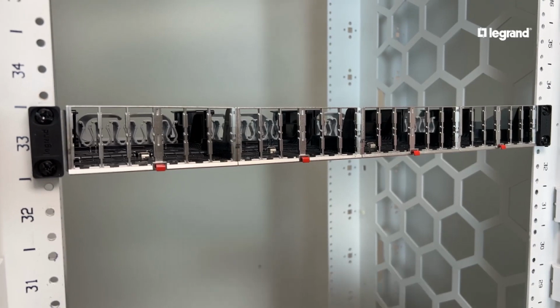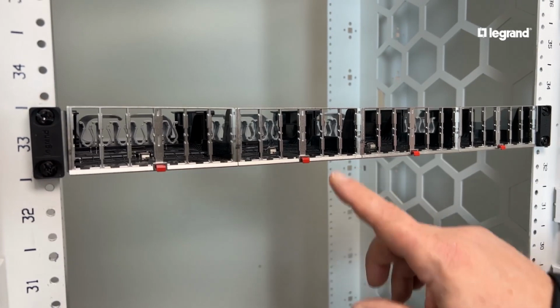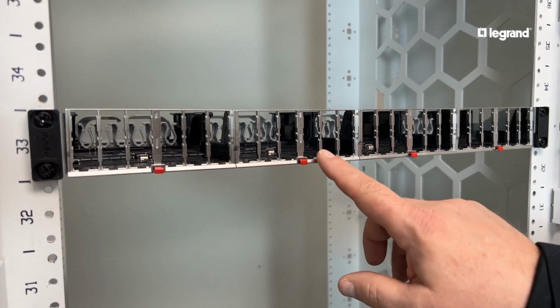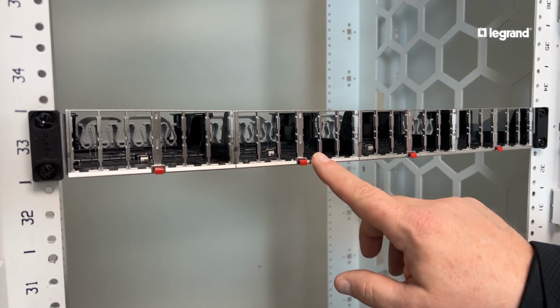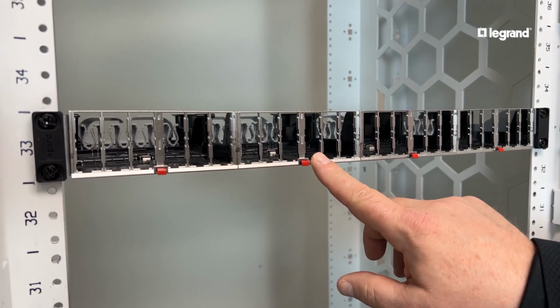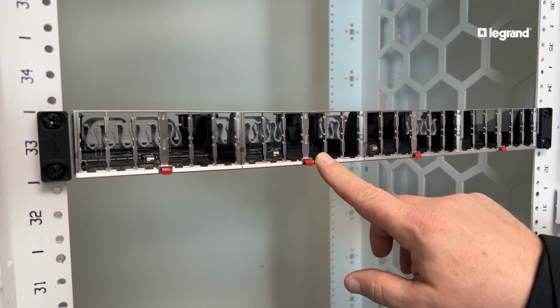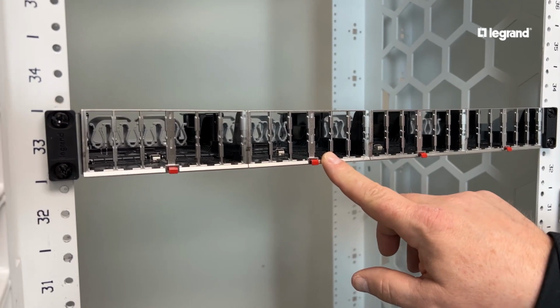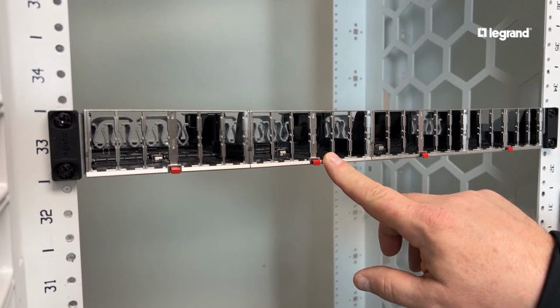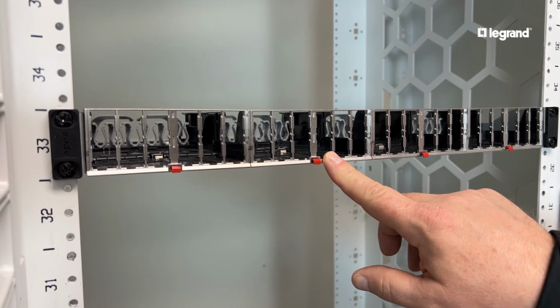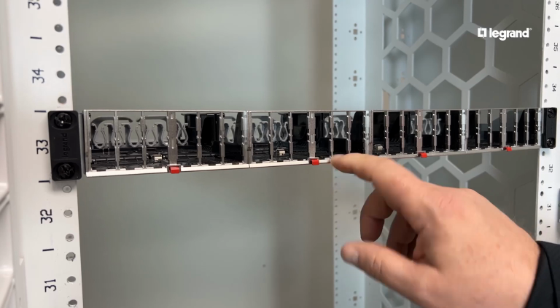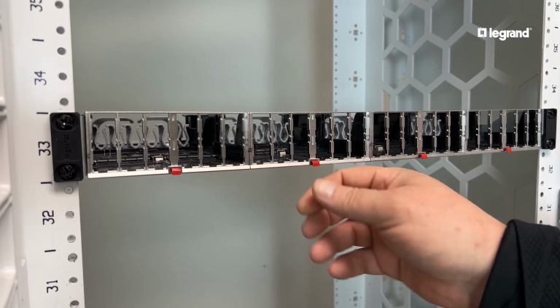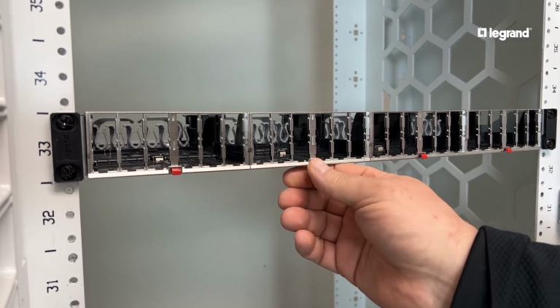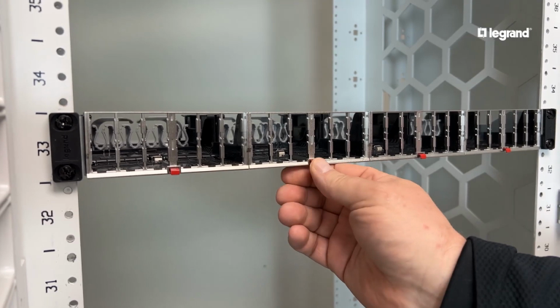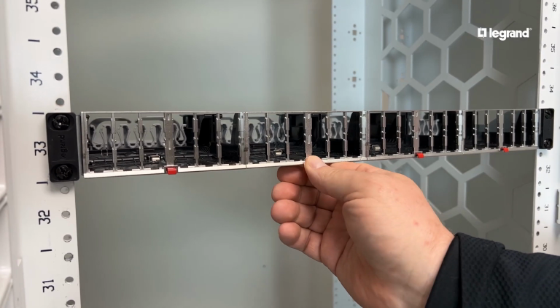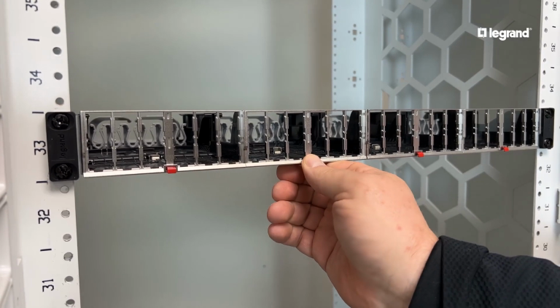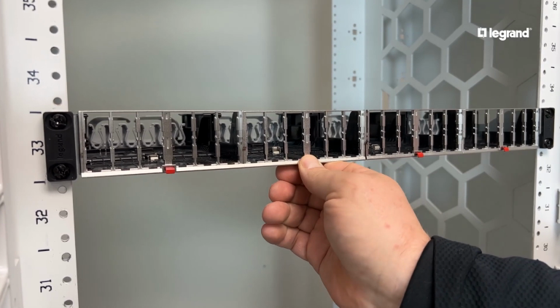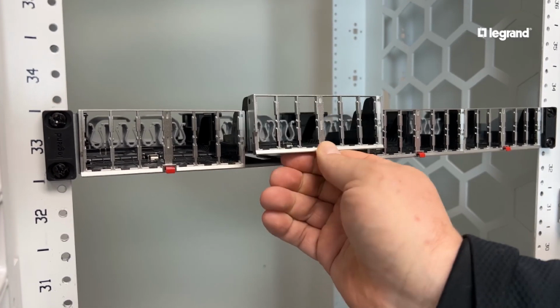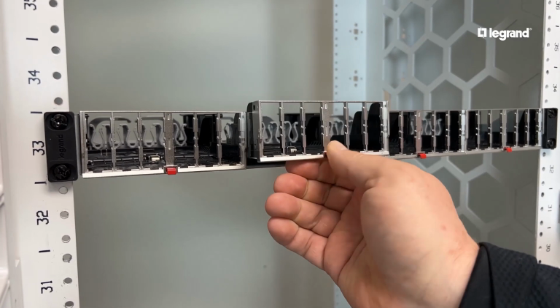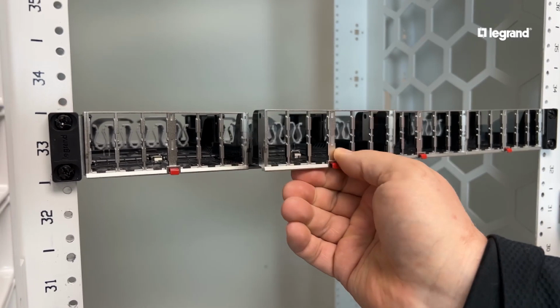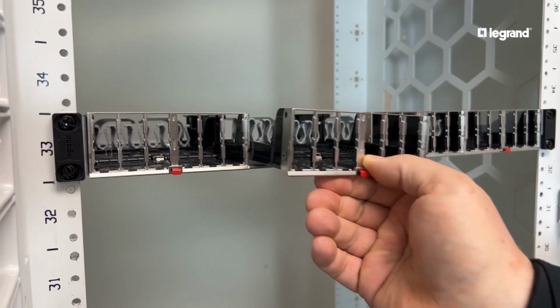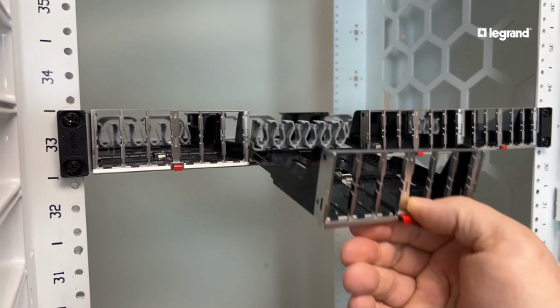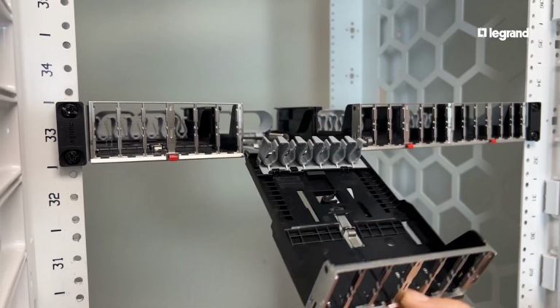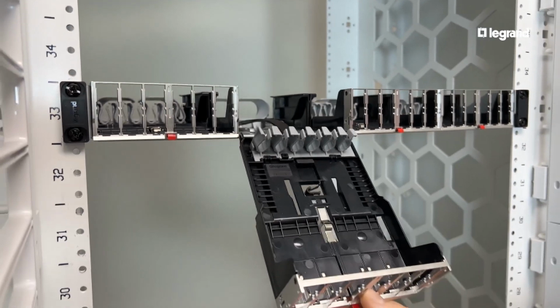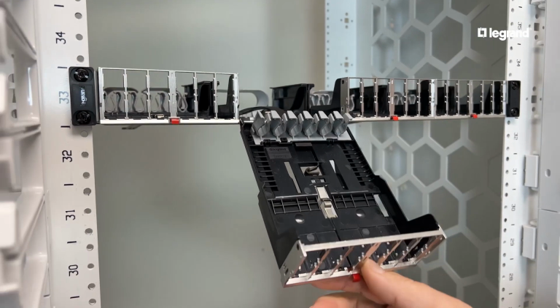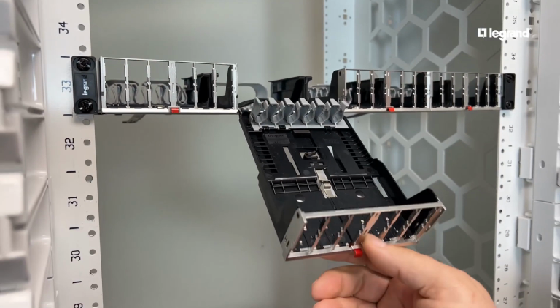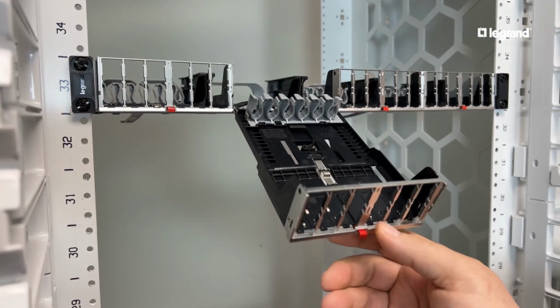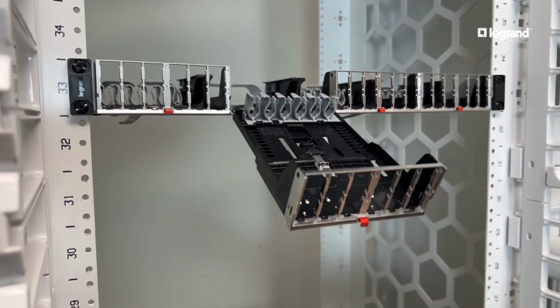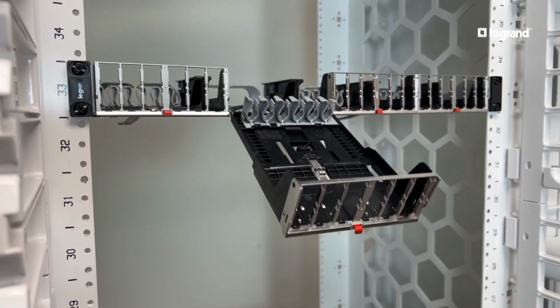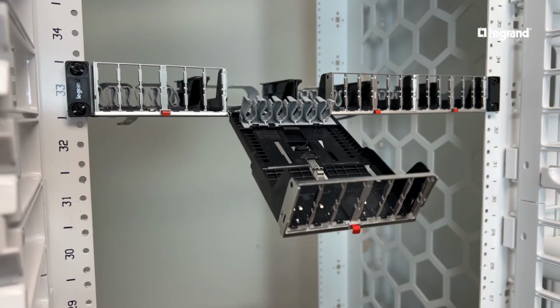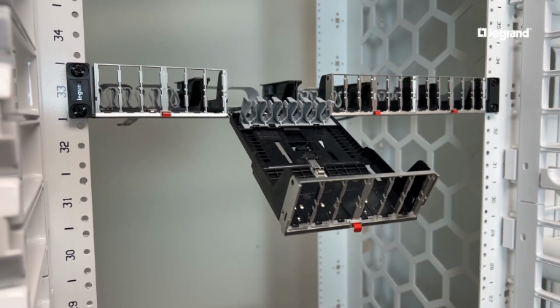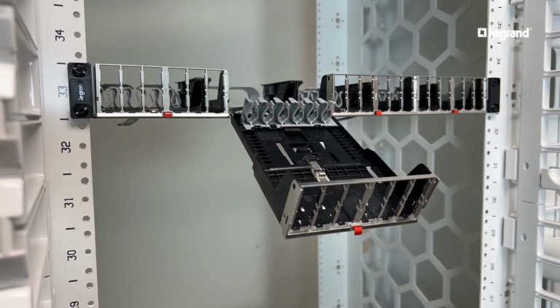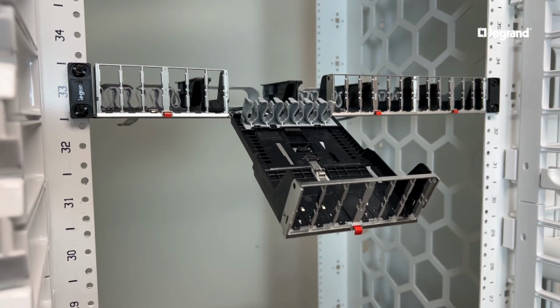Cassettes eject from the front of the rack for better access to the jacks and cables. Front loading provides a range of benefits, from easy access for moves, adds and changes, to better lighting and visibility.